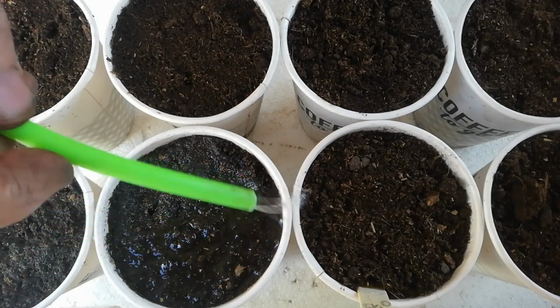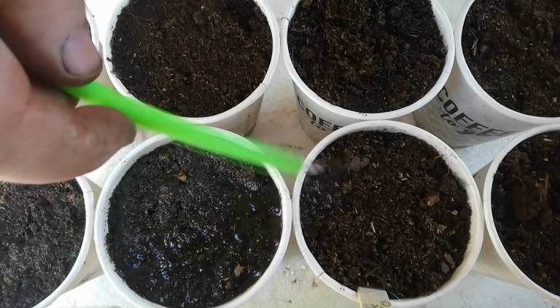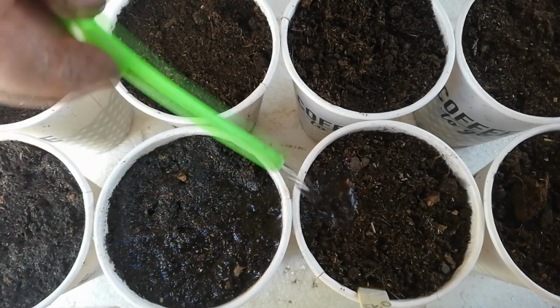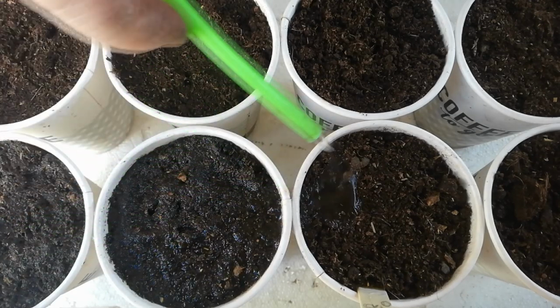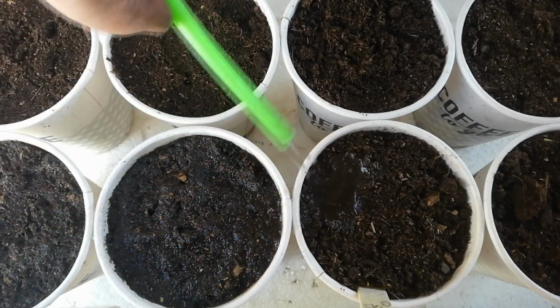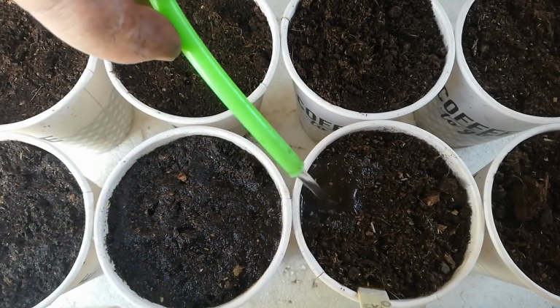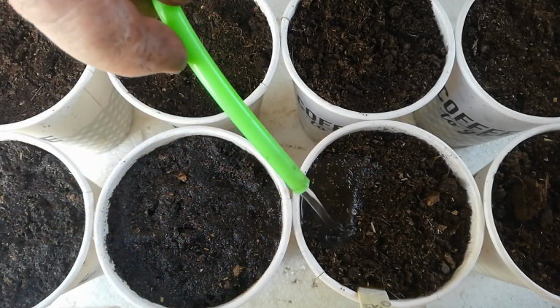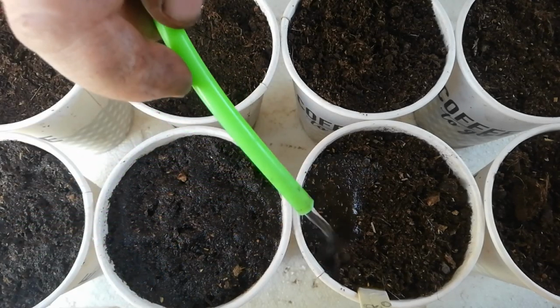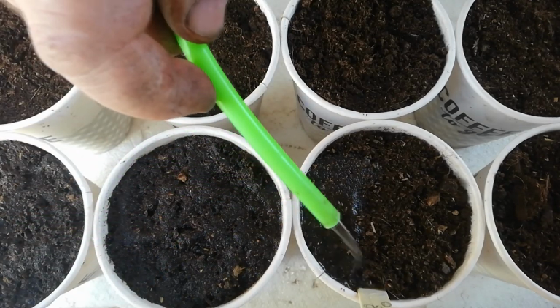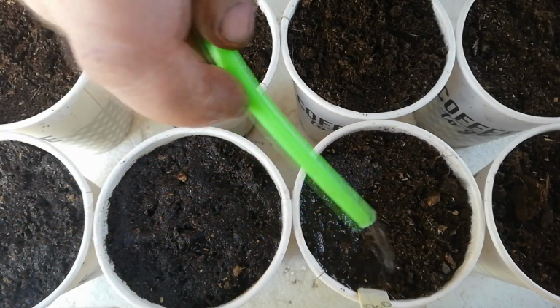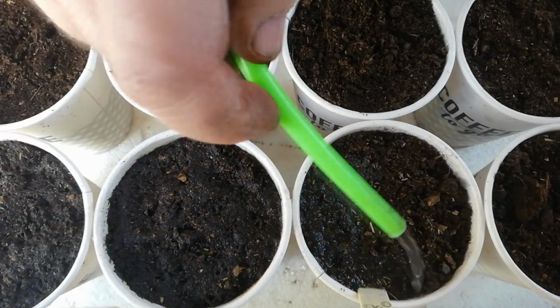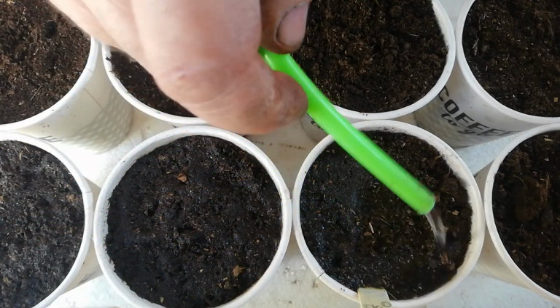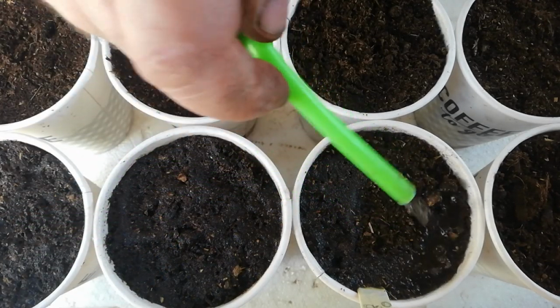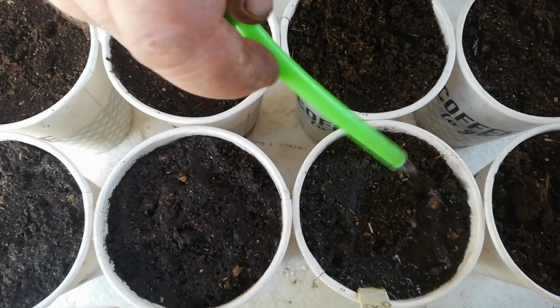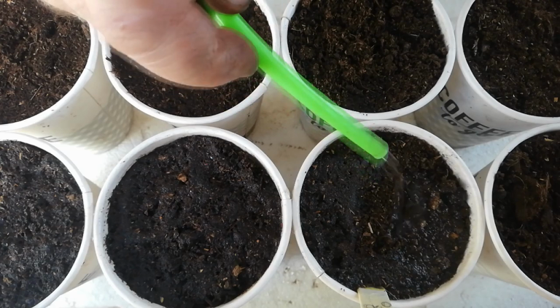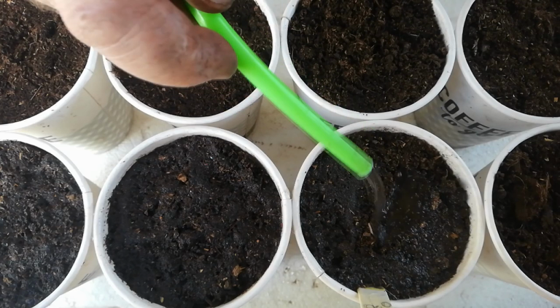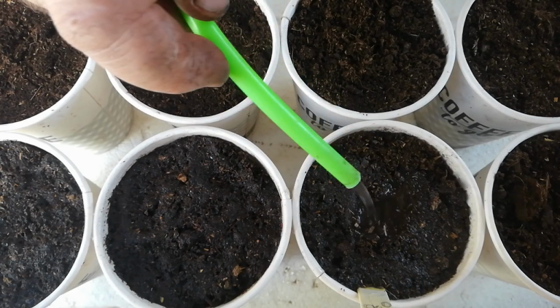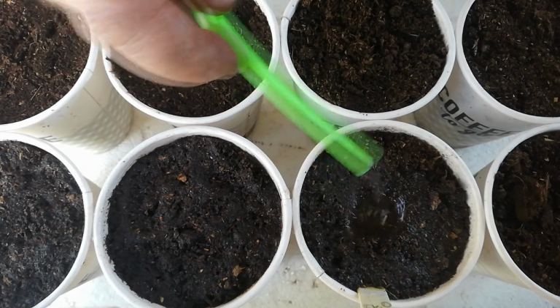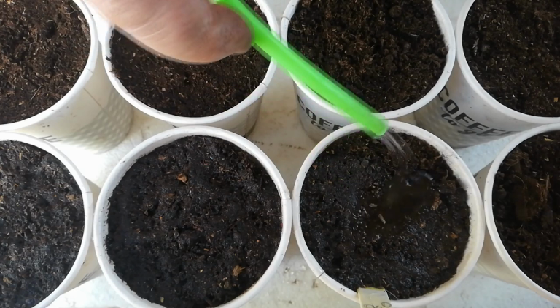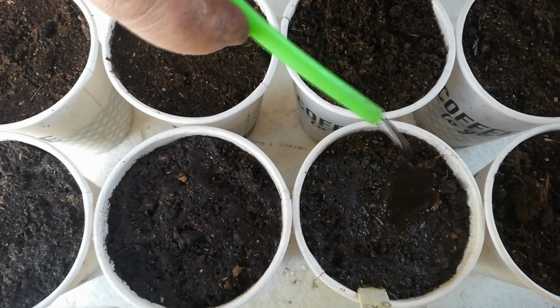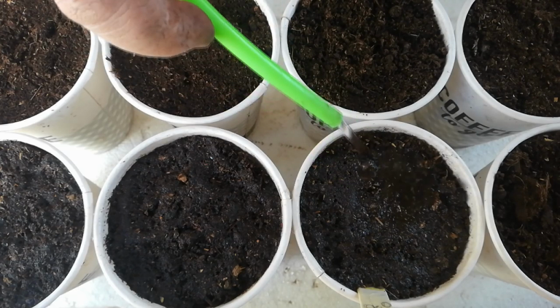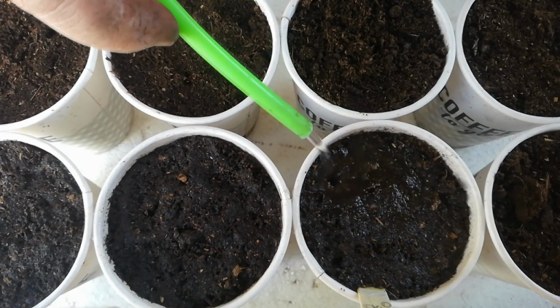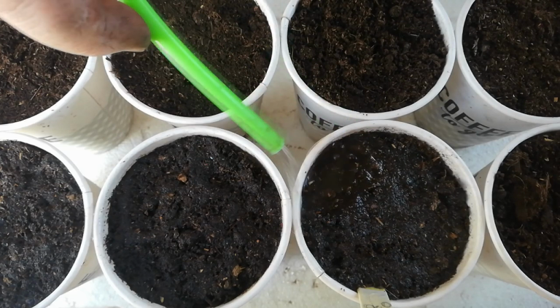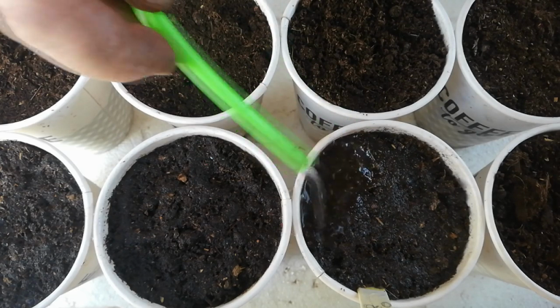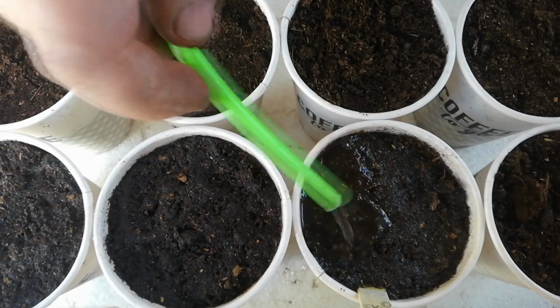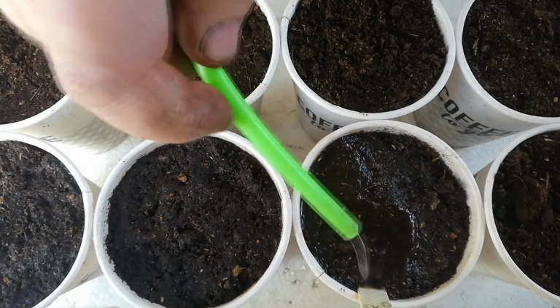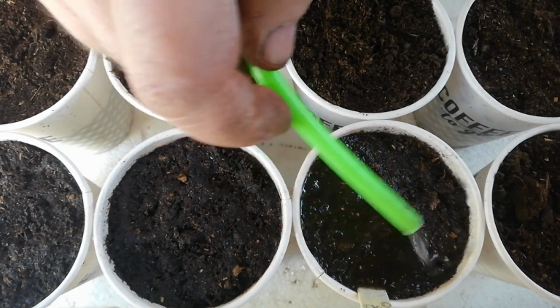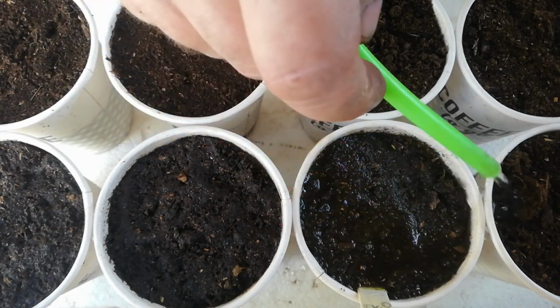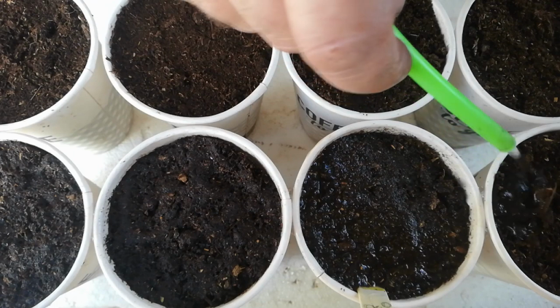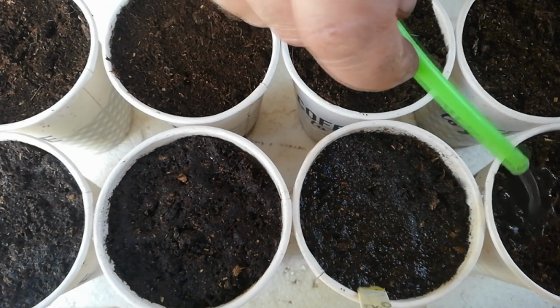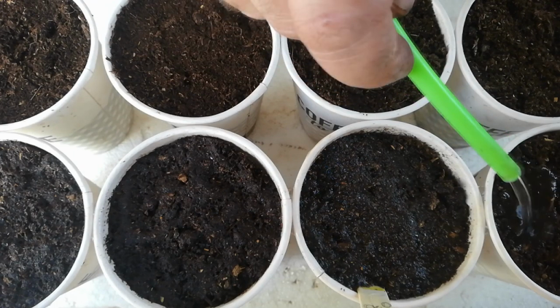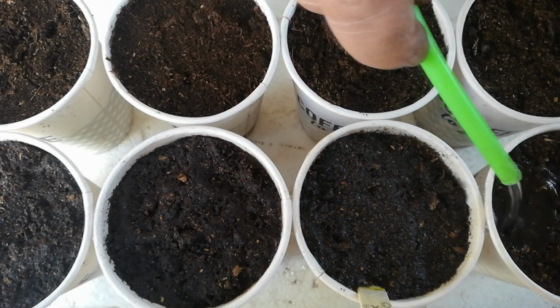Now at this stage give your seeds a good thorough soaking of water. Depending on the temperature, cucumber seeds may germinate anywhere between 3 to 10 days. Now that the seeds have been planted, let's have a look at the germination process in a small time-lapse video.